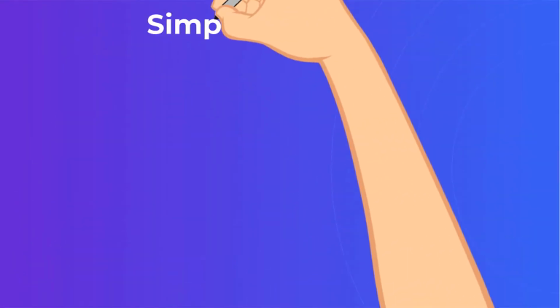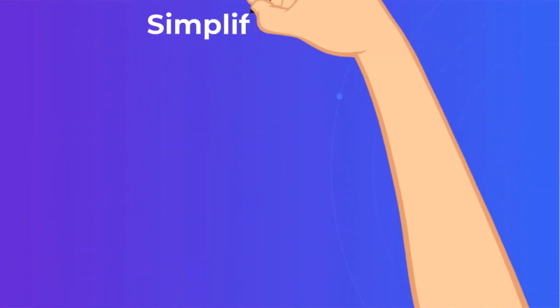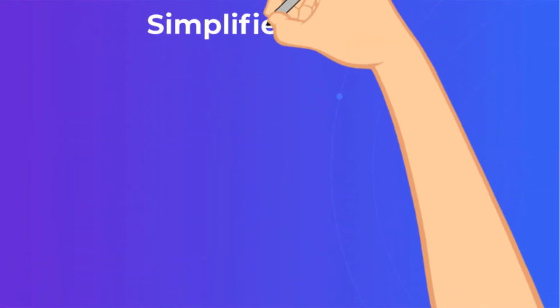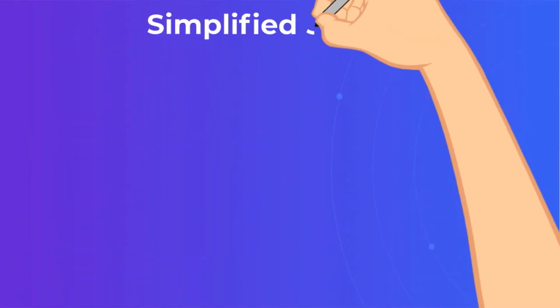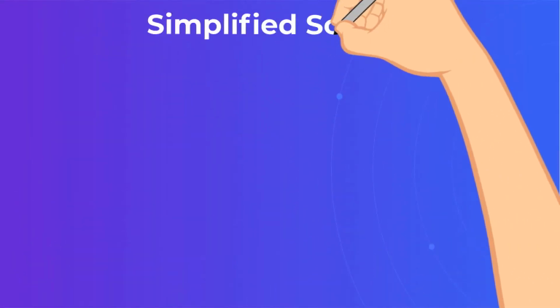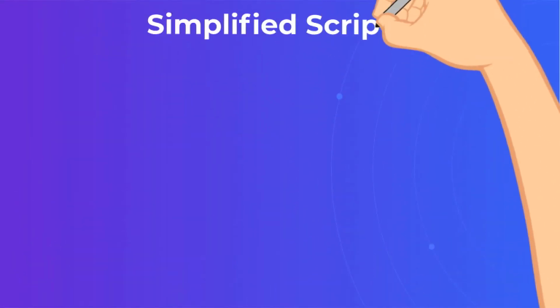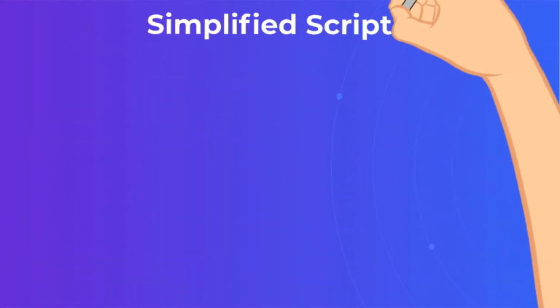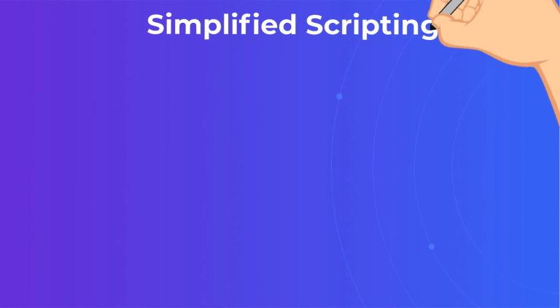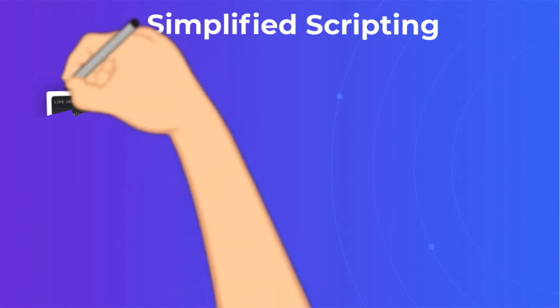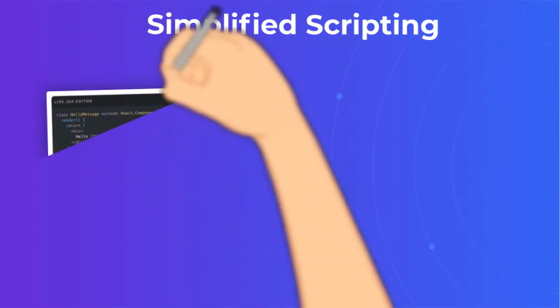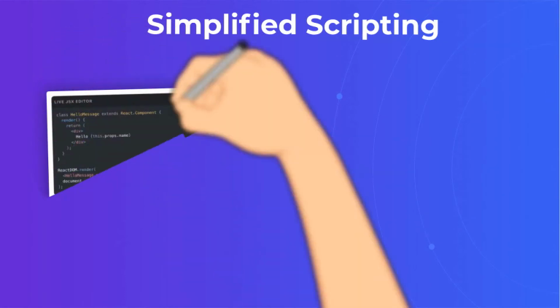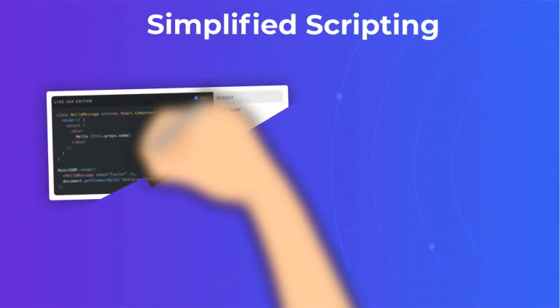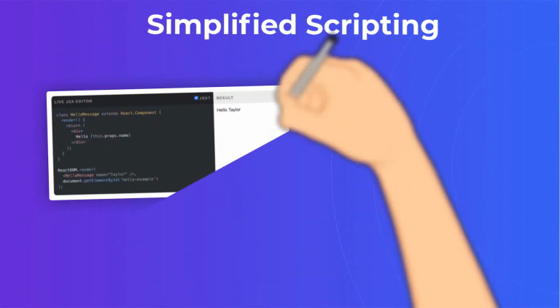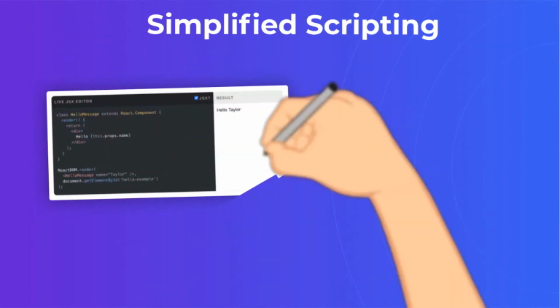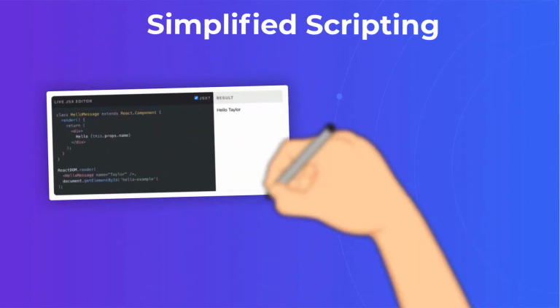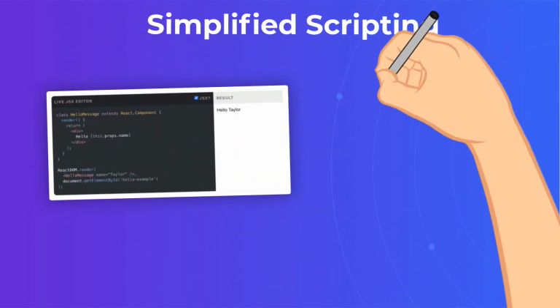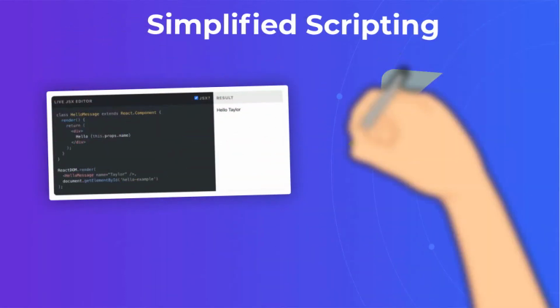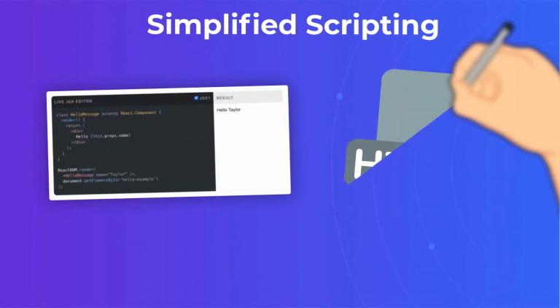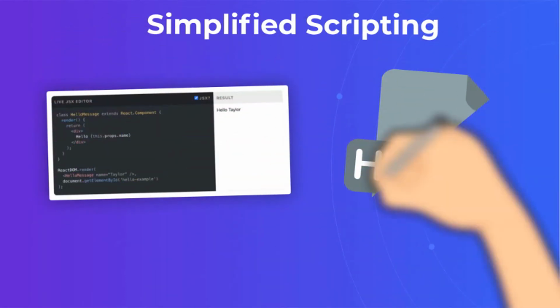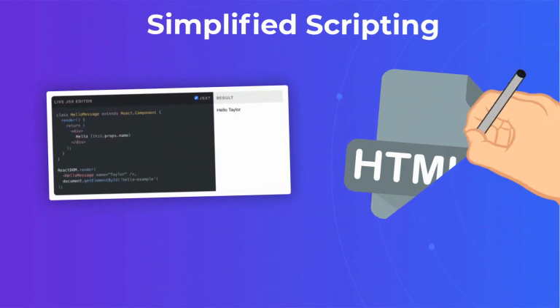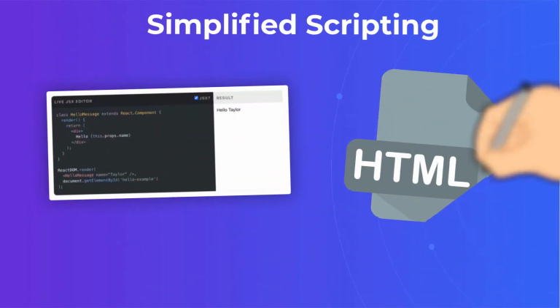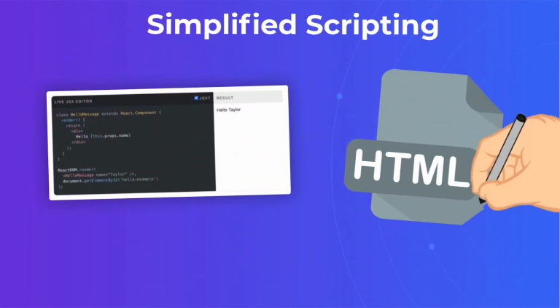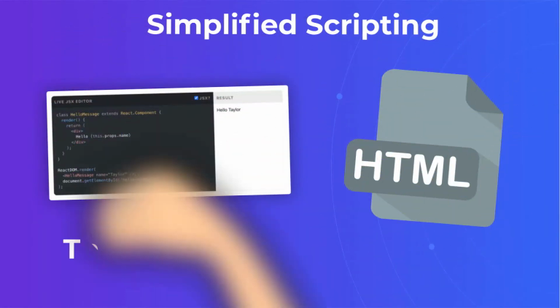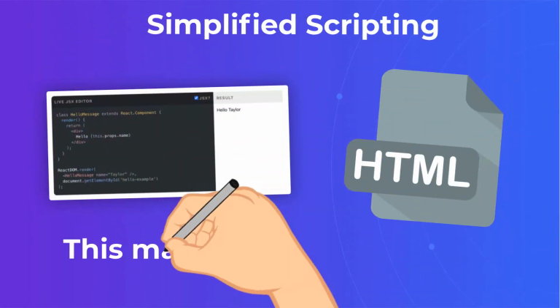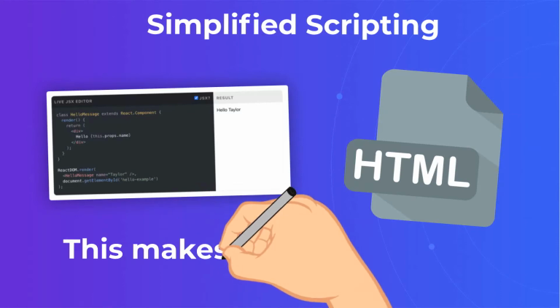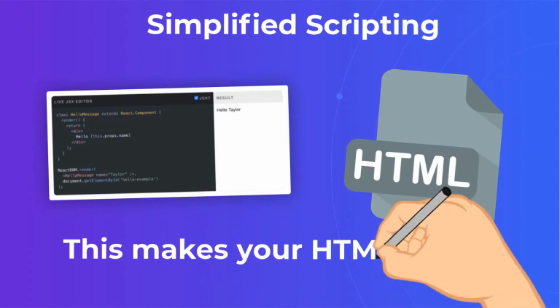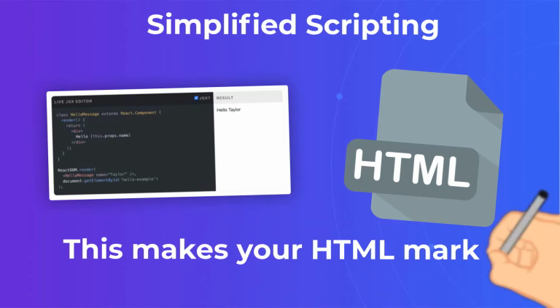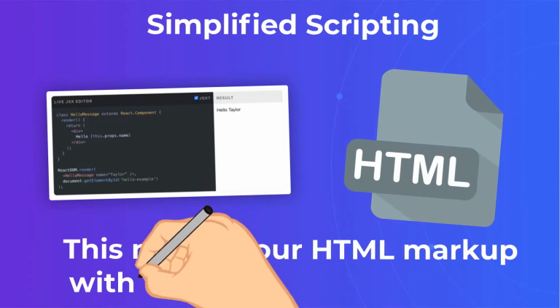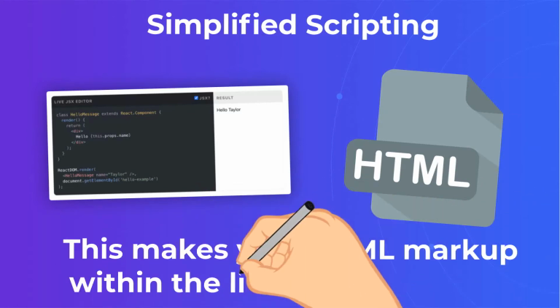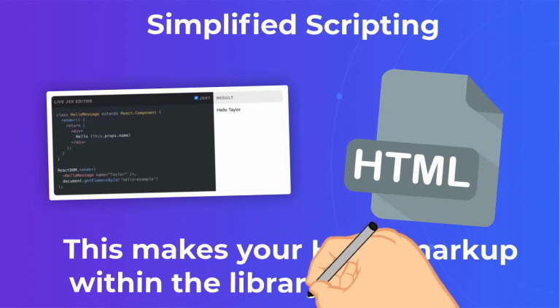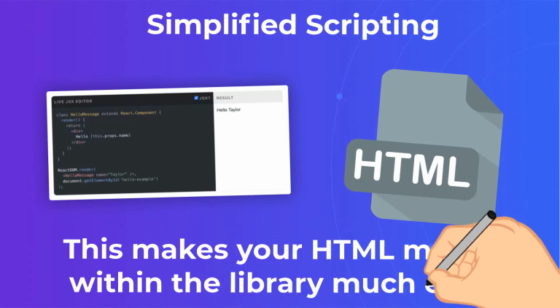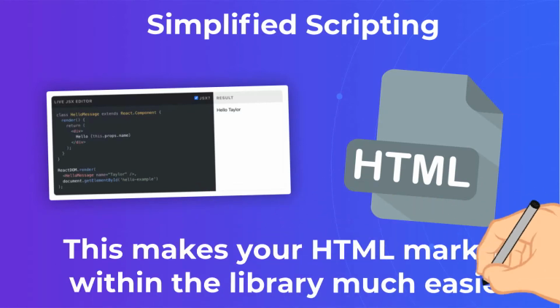Simplified scripting. ReactJS features a free syntax extension called JSX. This makes your HTML markup within the library much easier.